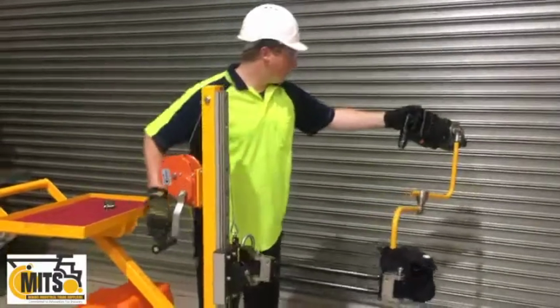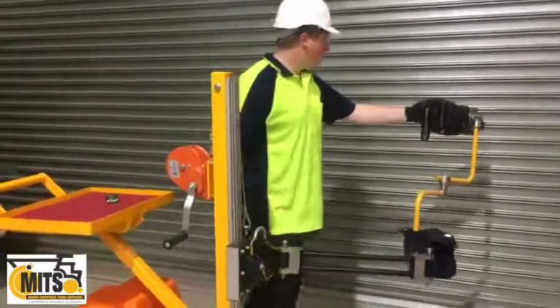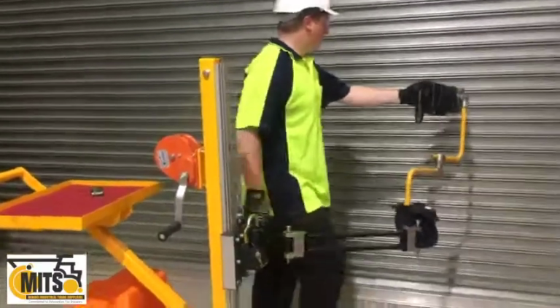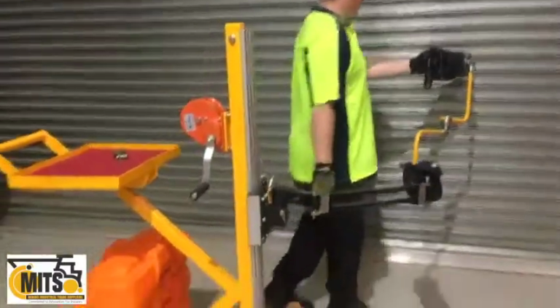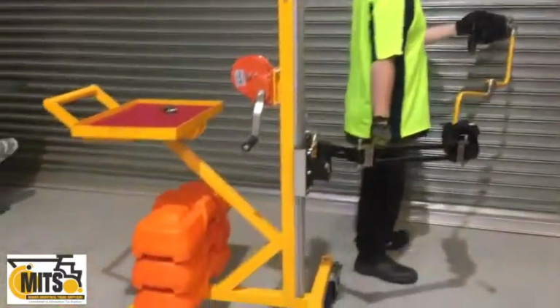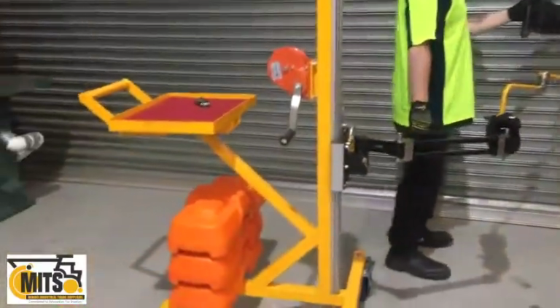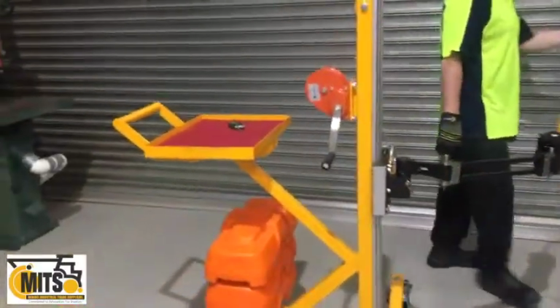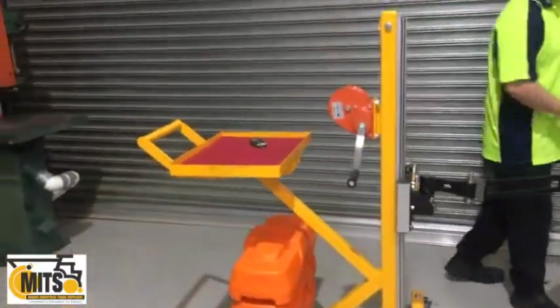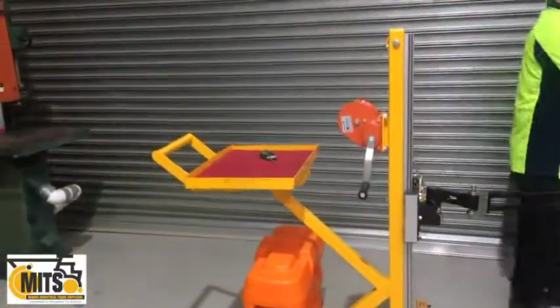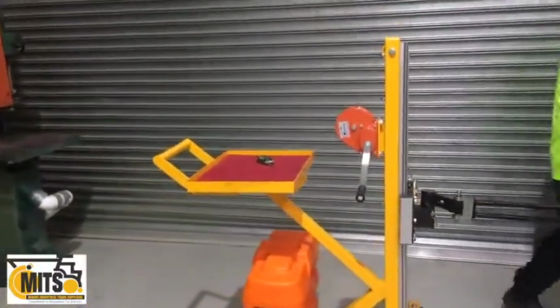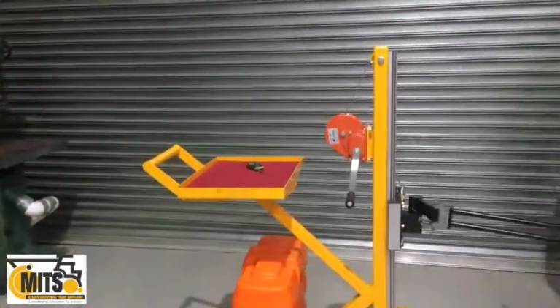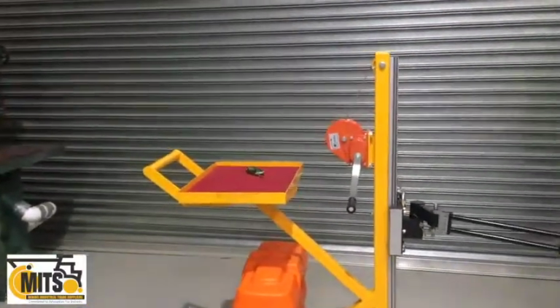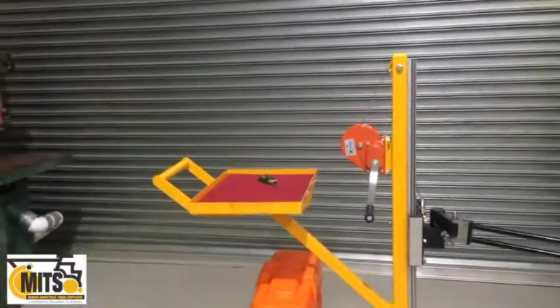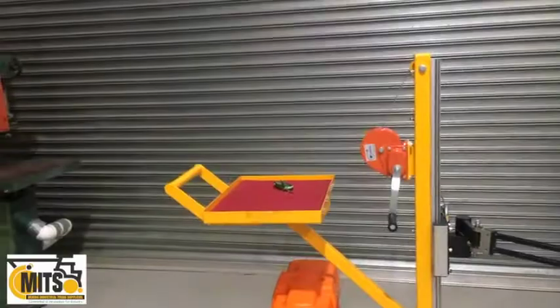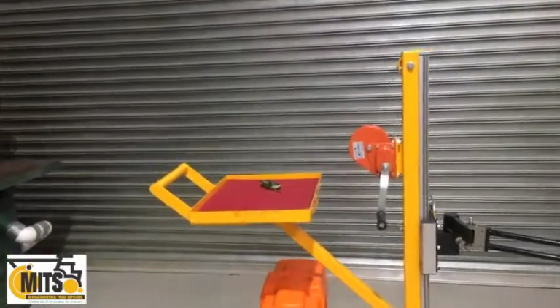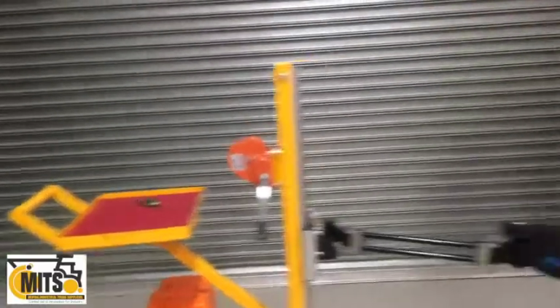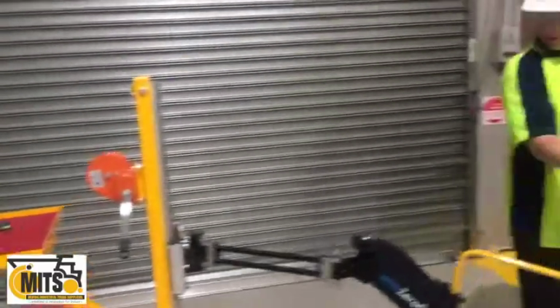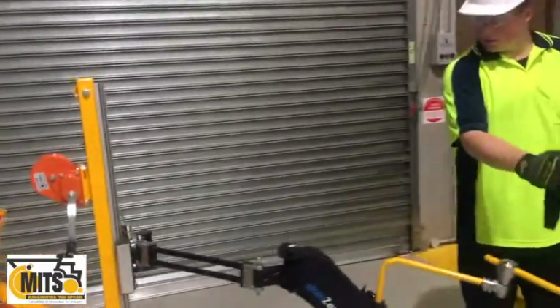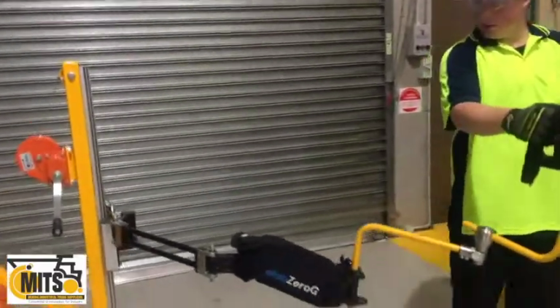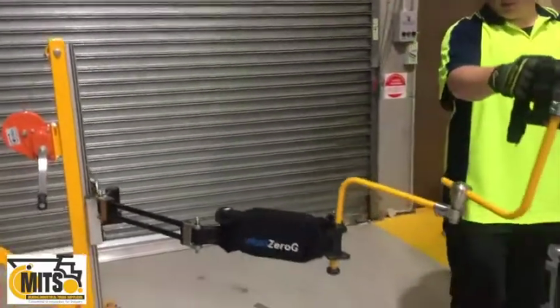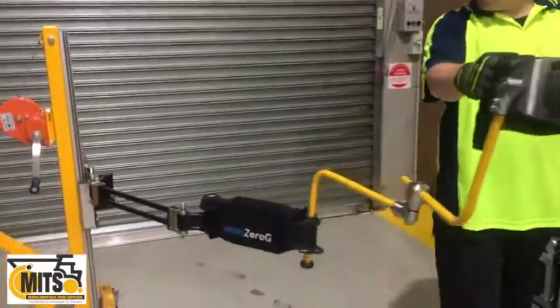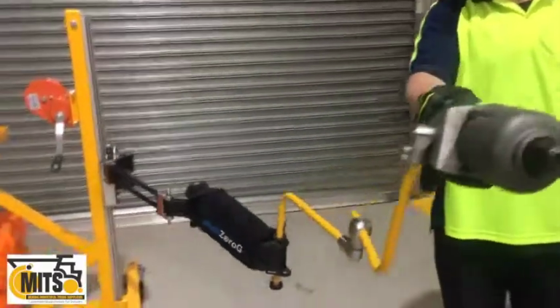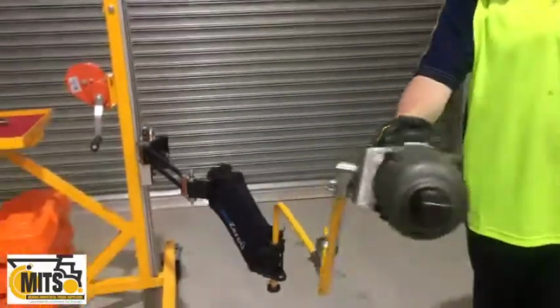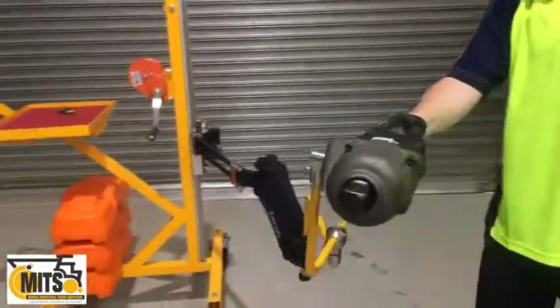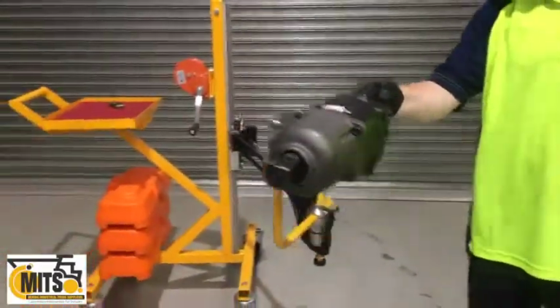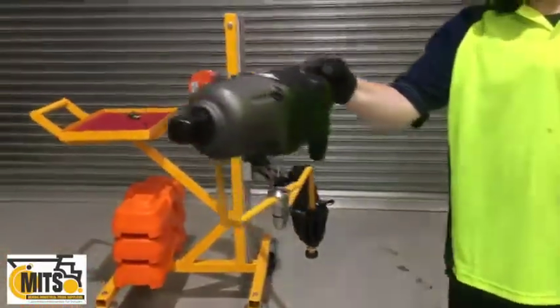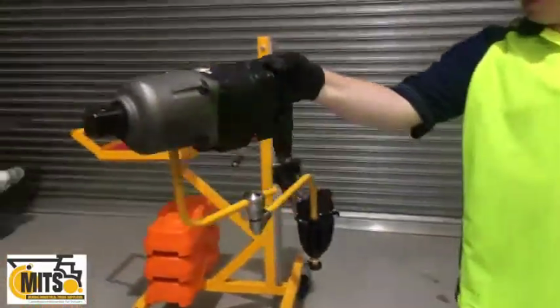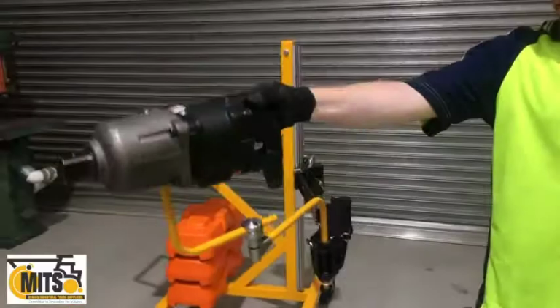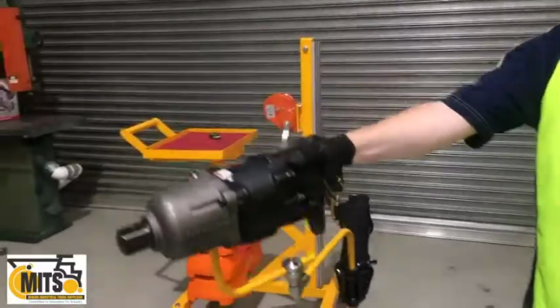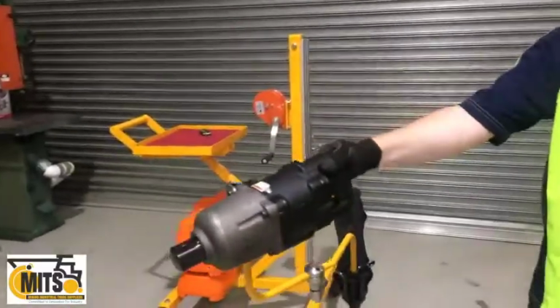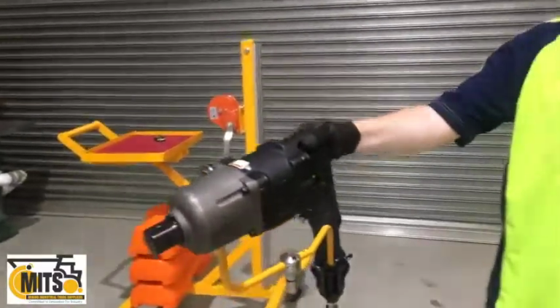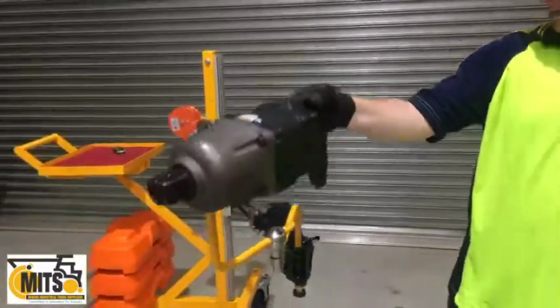It comes complete with counter weights, integrated workbench and a handle — all the components excluding the tool, the wrench that's attached.